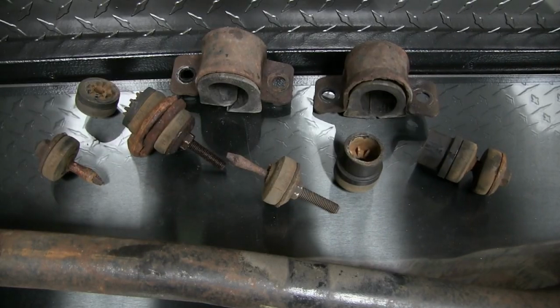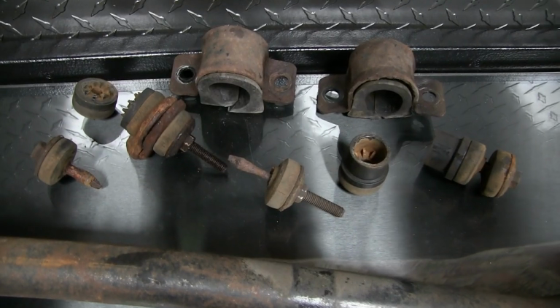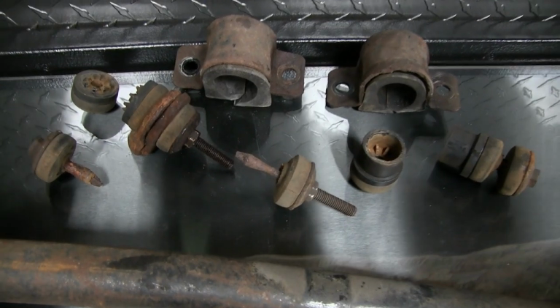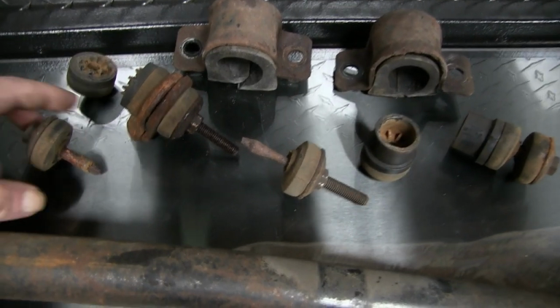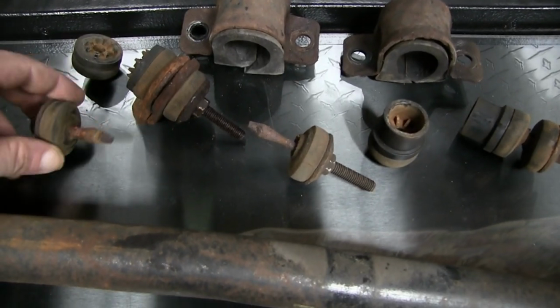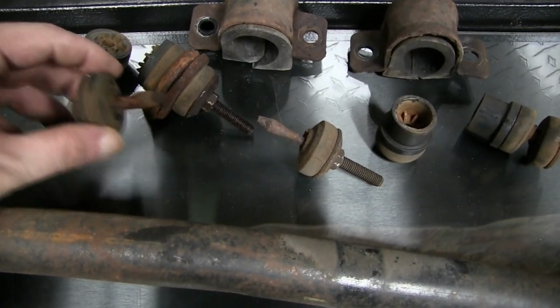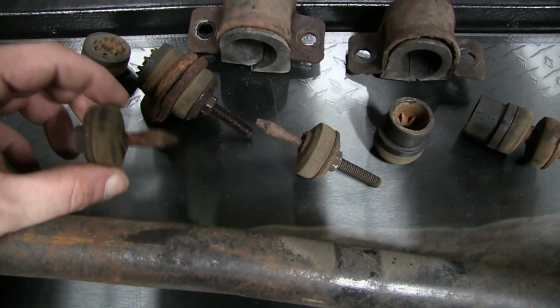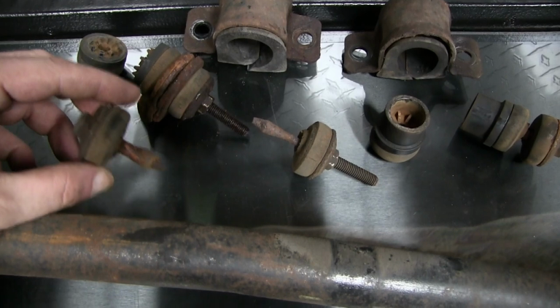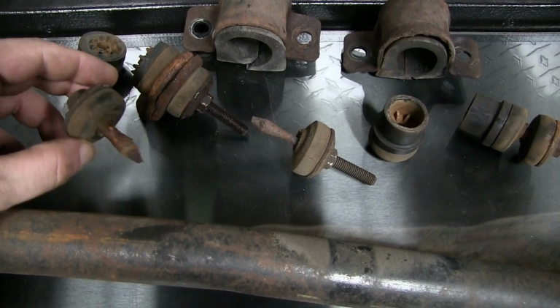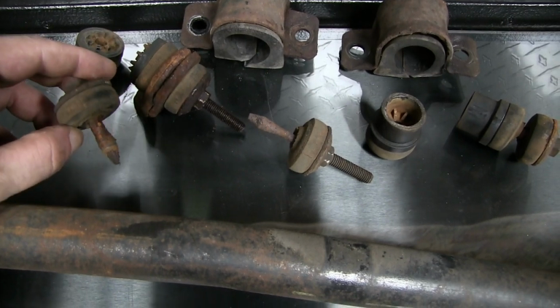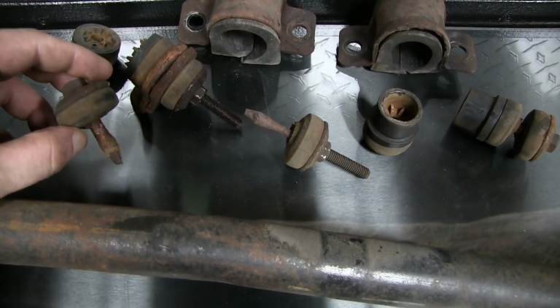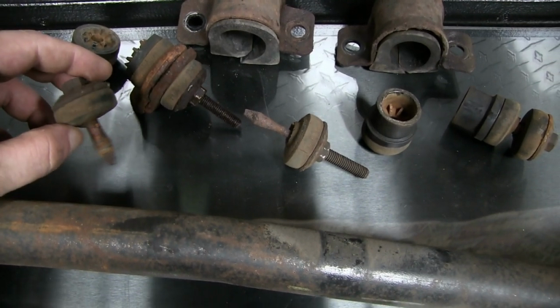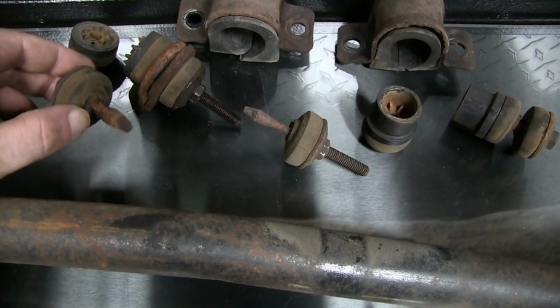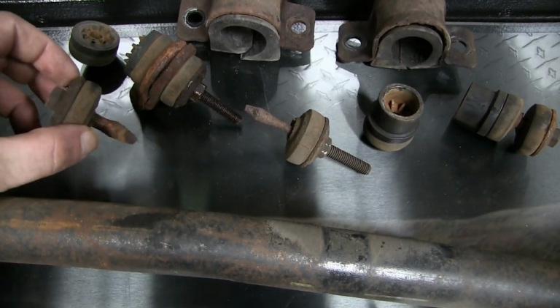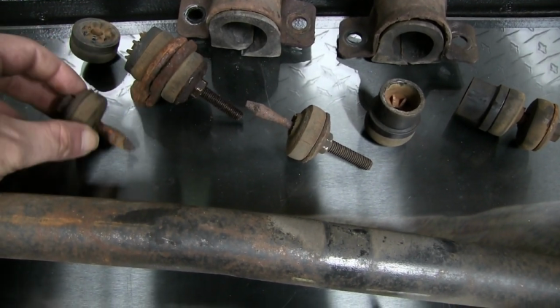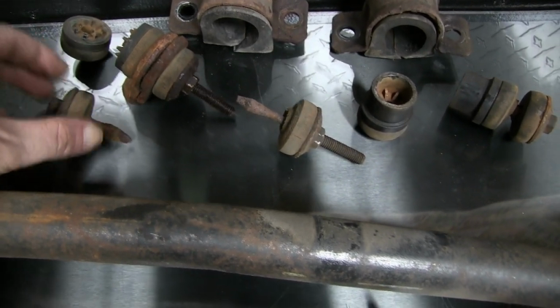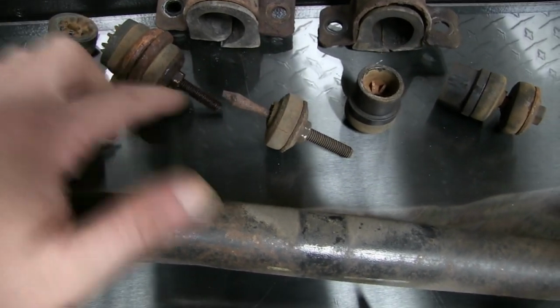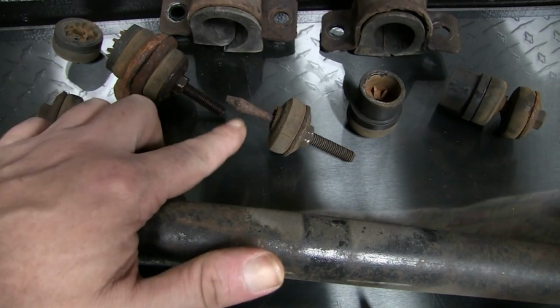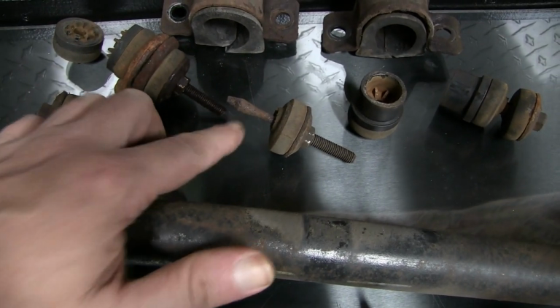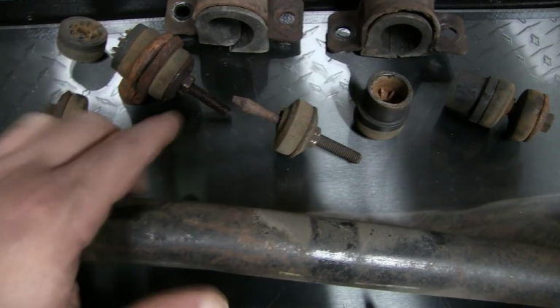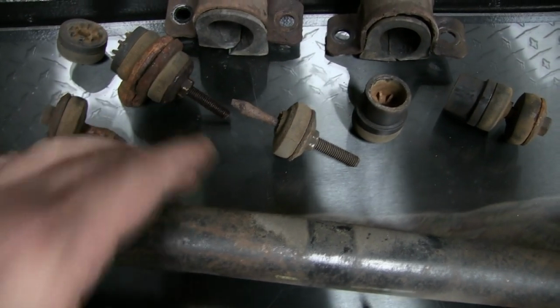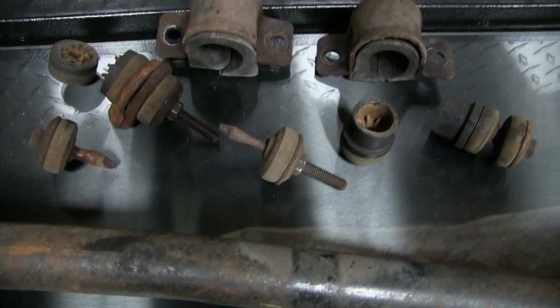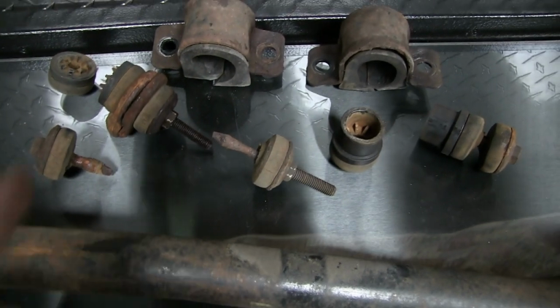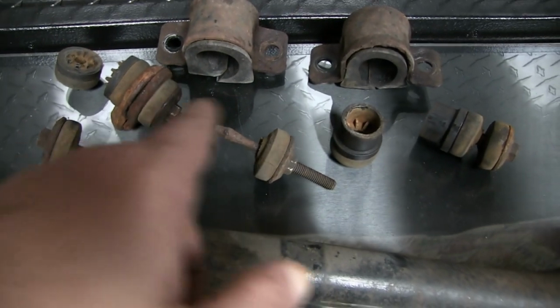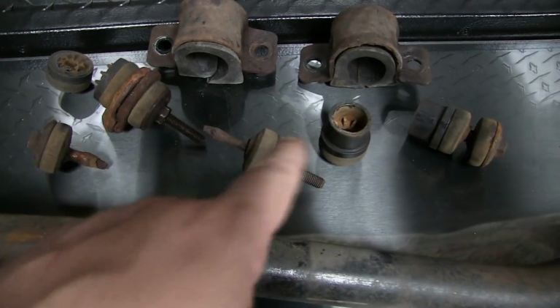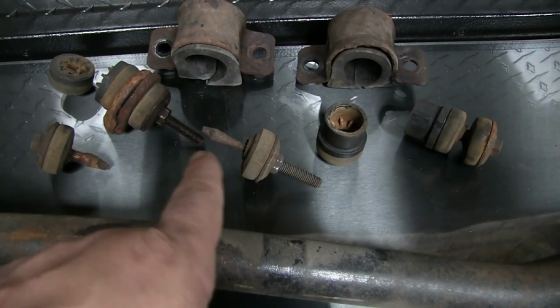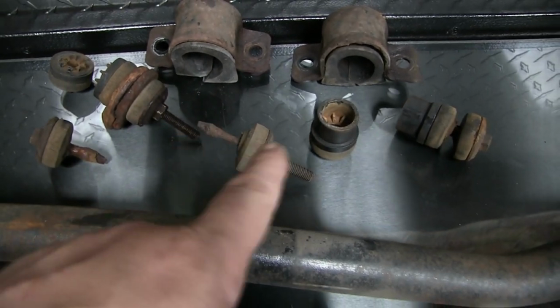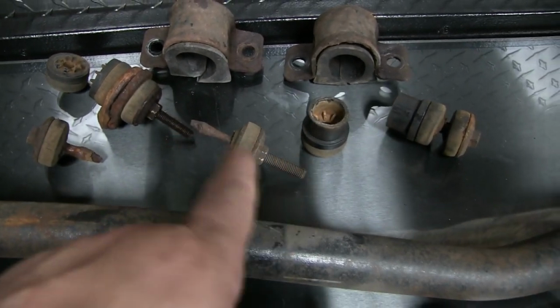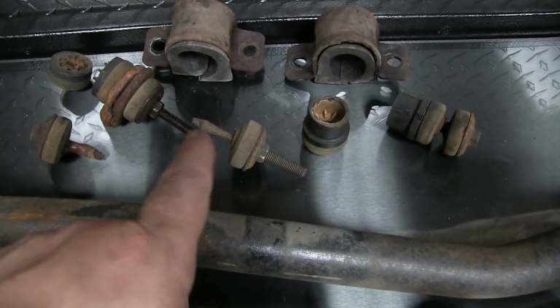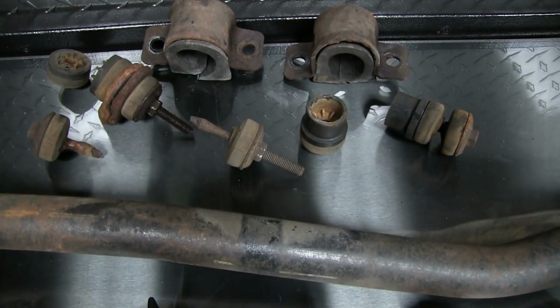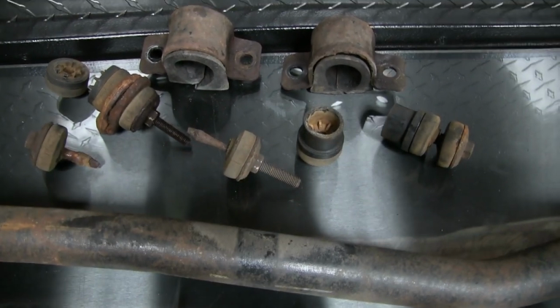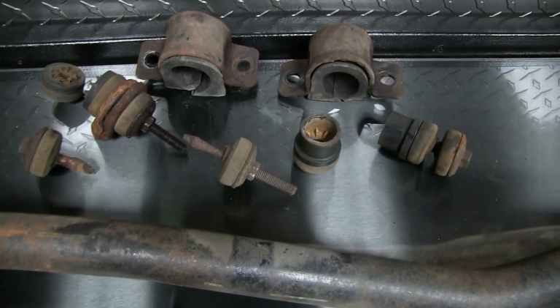Let's take a look at some of the old parts. You can see the threaded part of the bolt is pretty much just about disintegrated — even on this one, it's gone down to nothing. I thought these parts were going to give me a little hard time taking them off, but they were actually pretty easy.